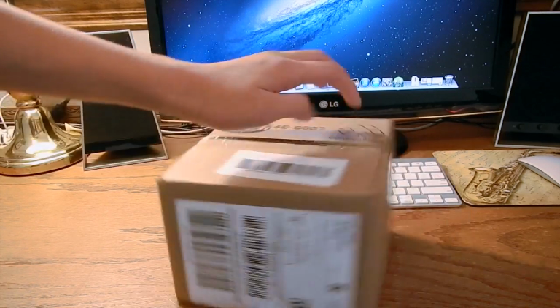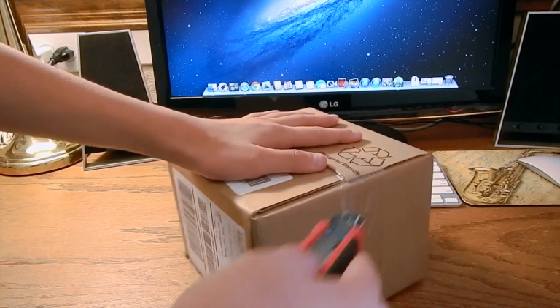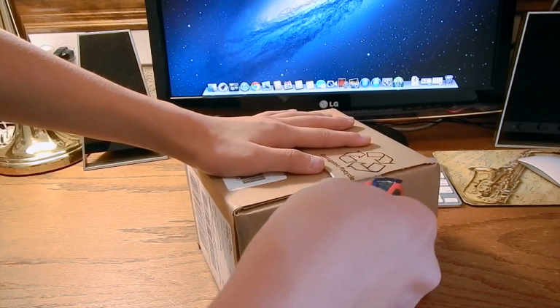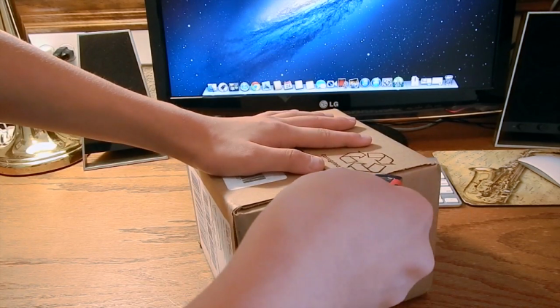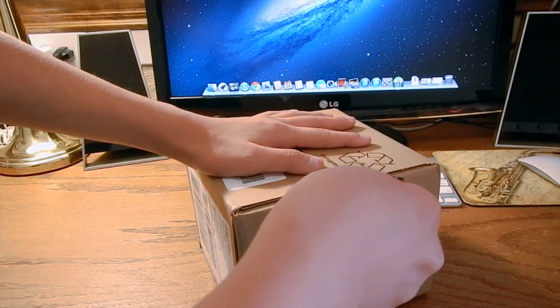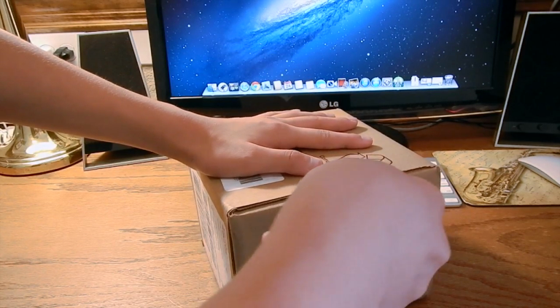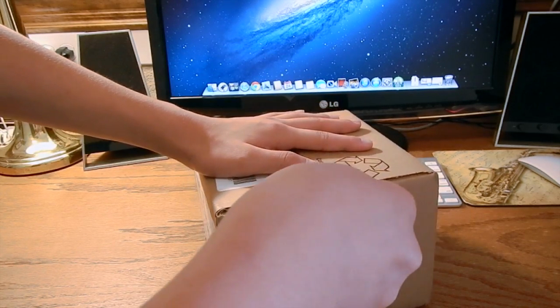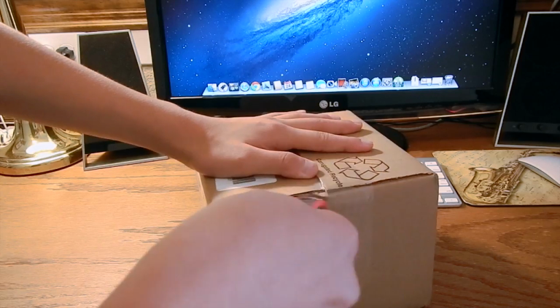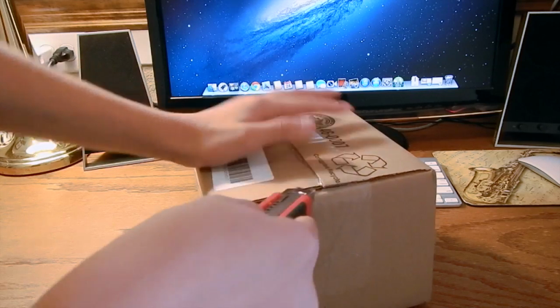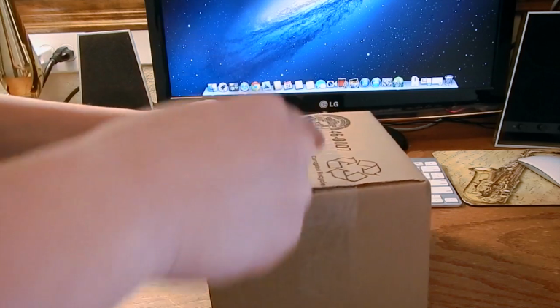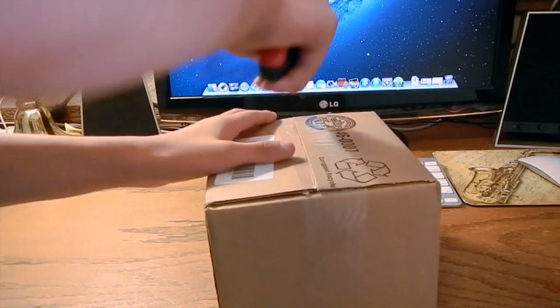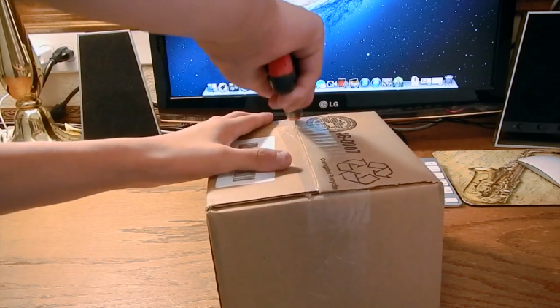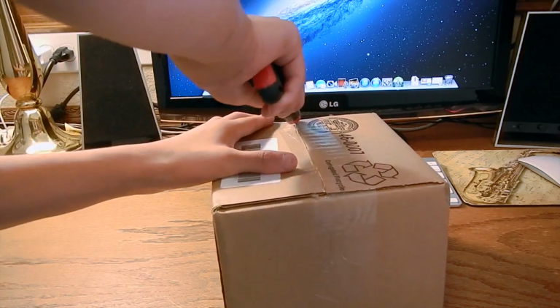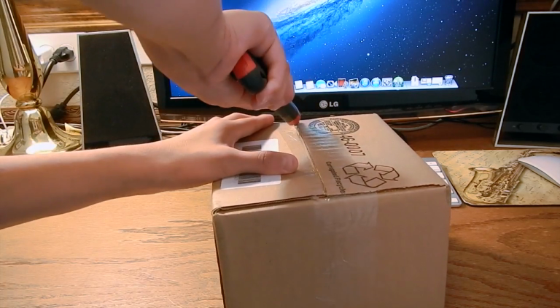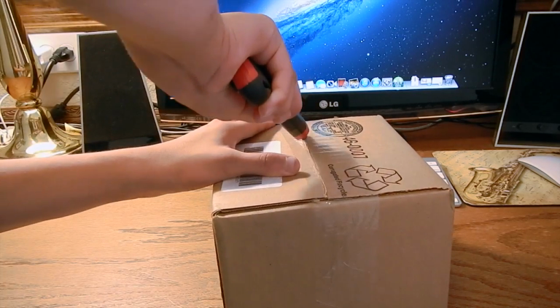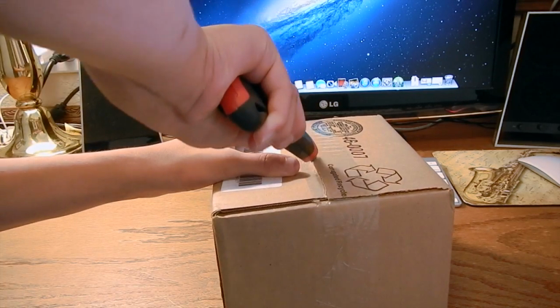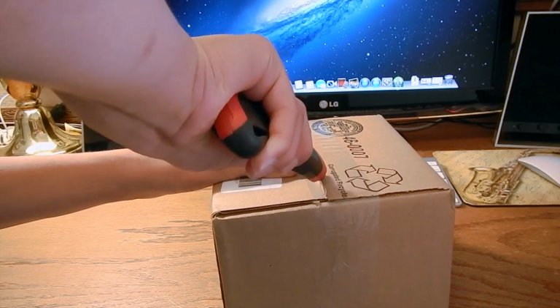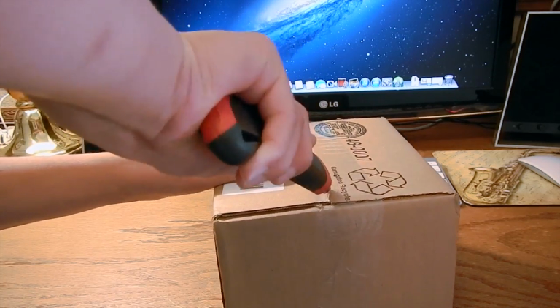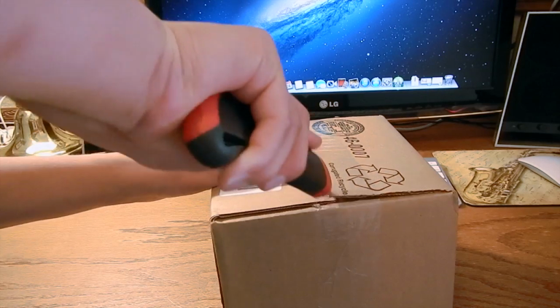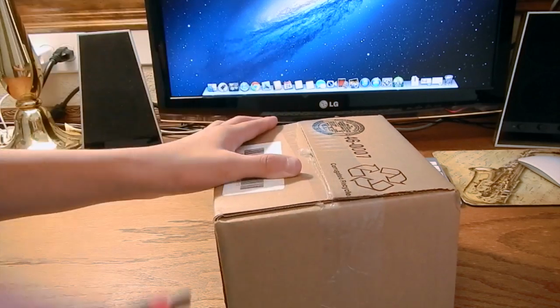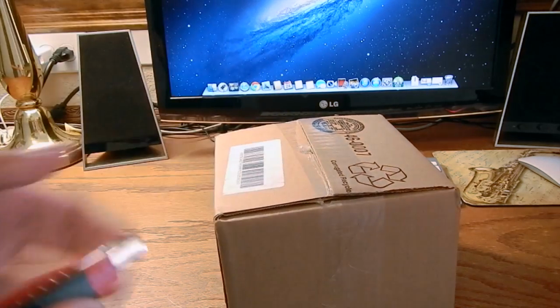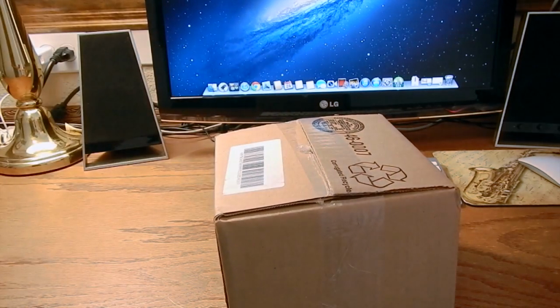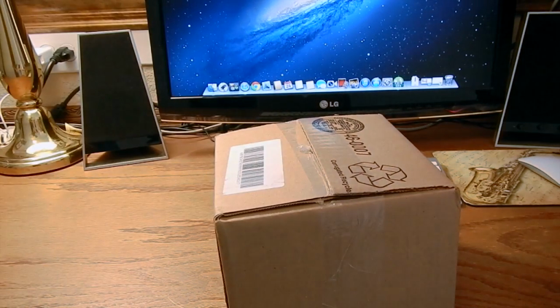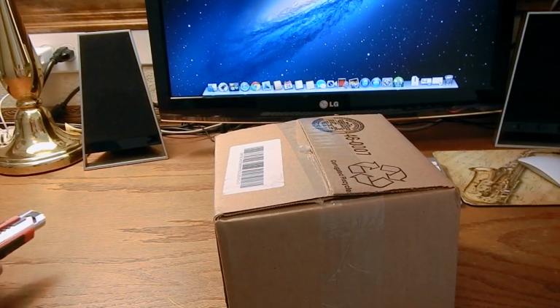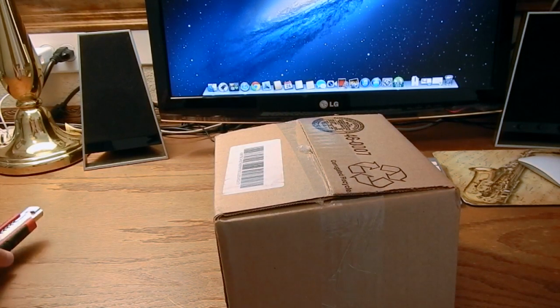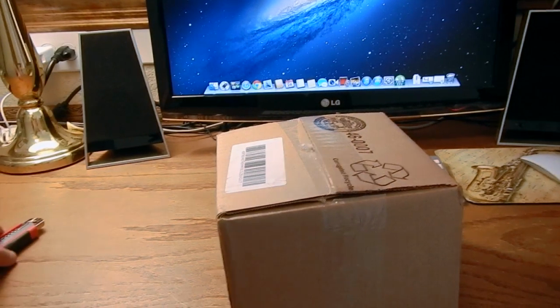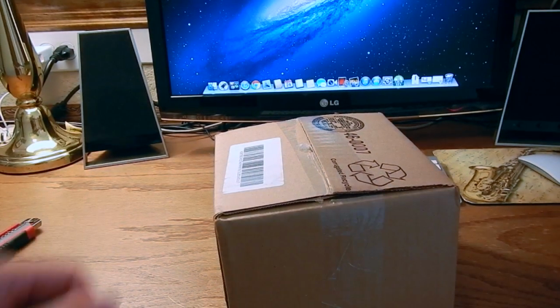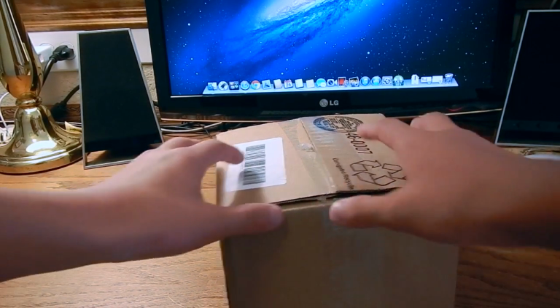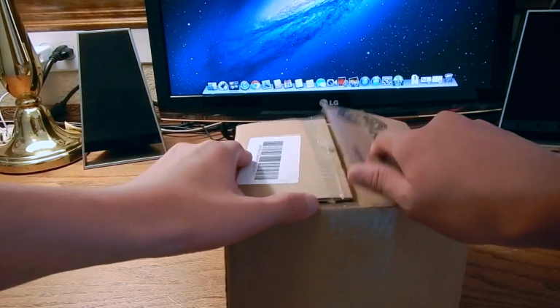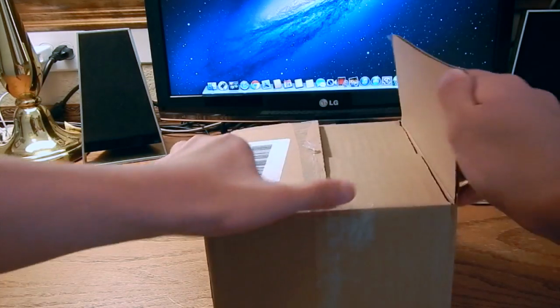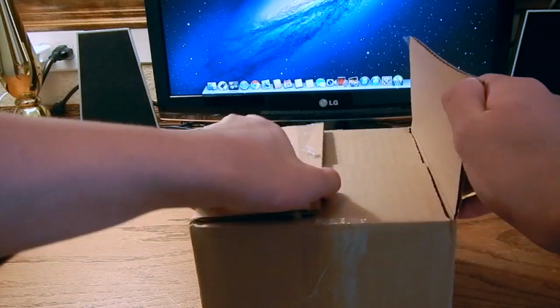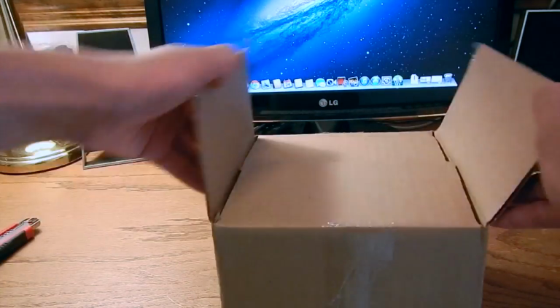And it finally was available to the public on July 22nd. Now let's just go ahead and unbox this.